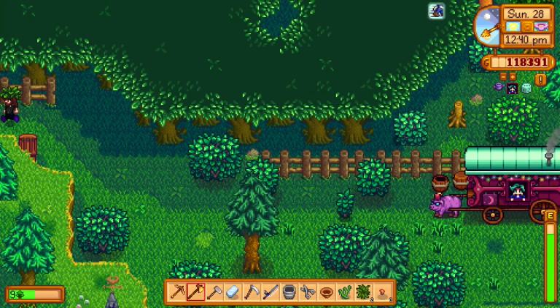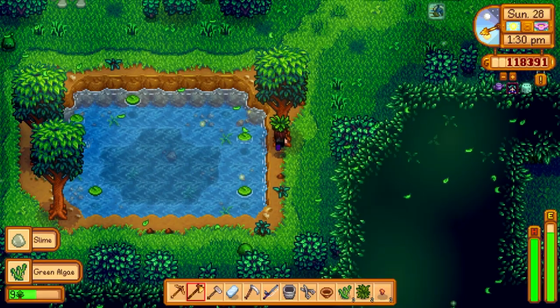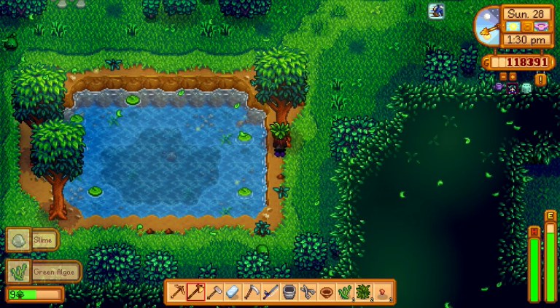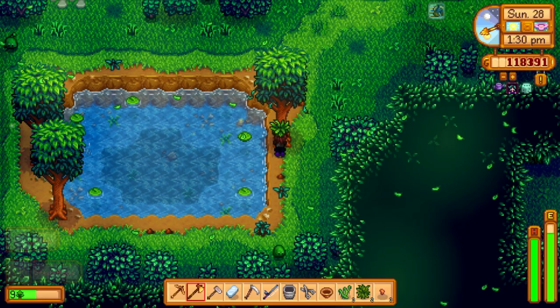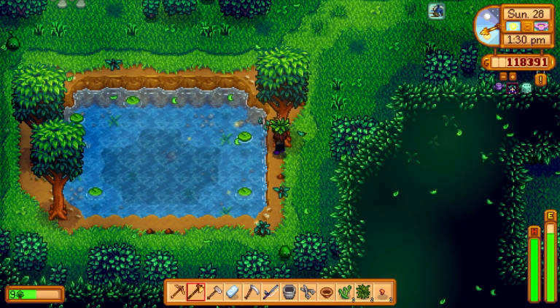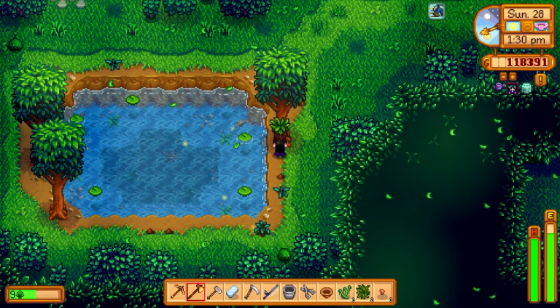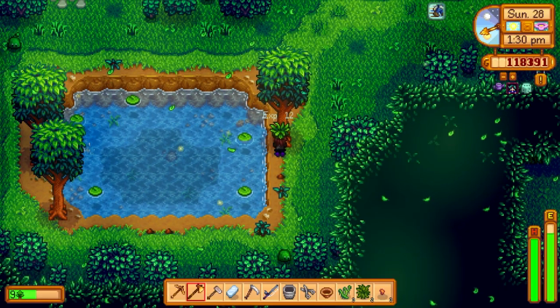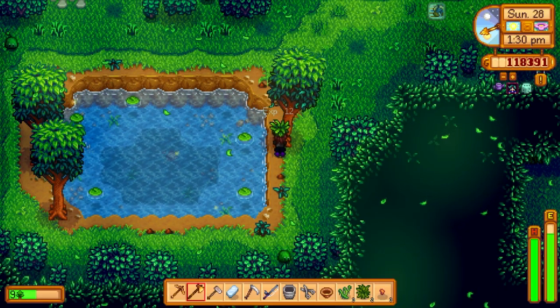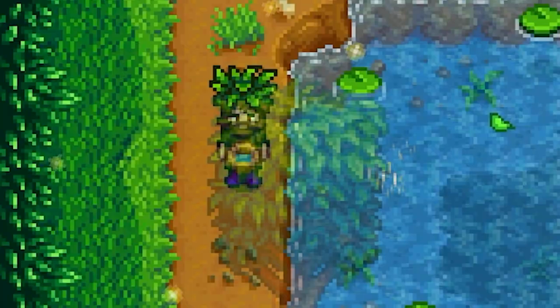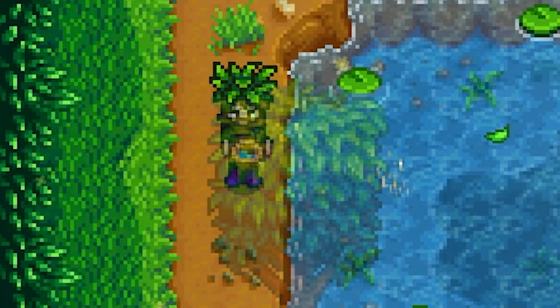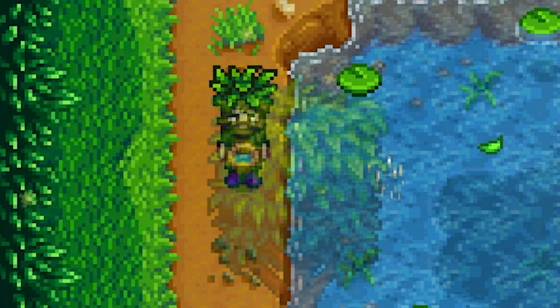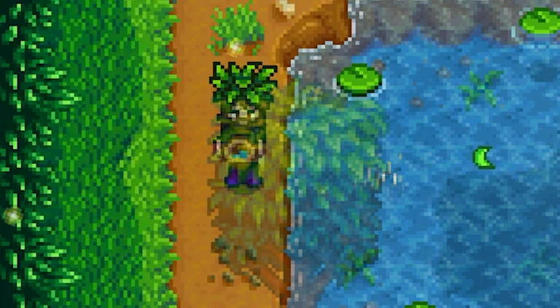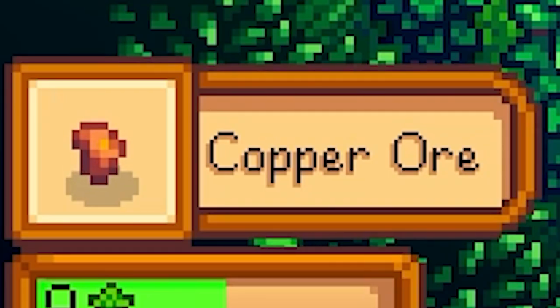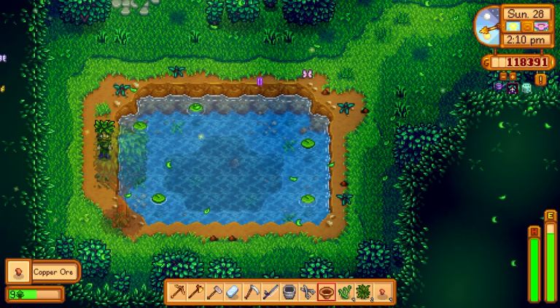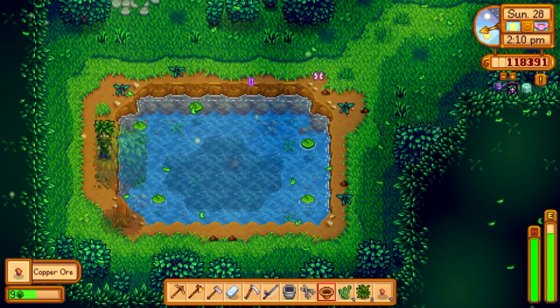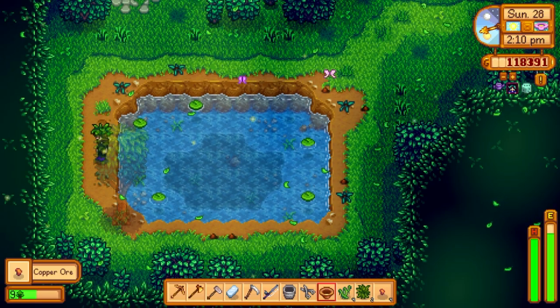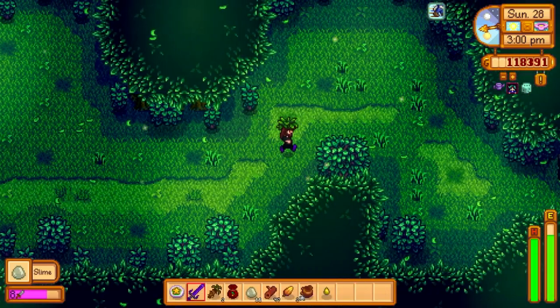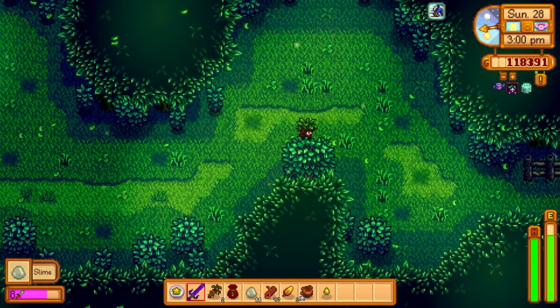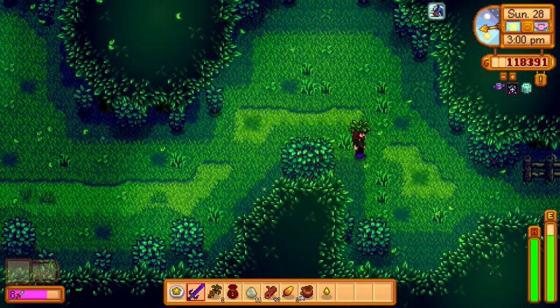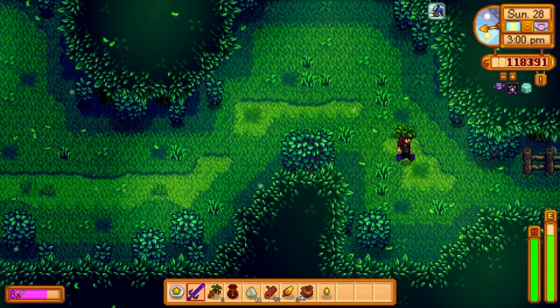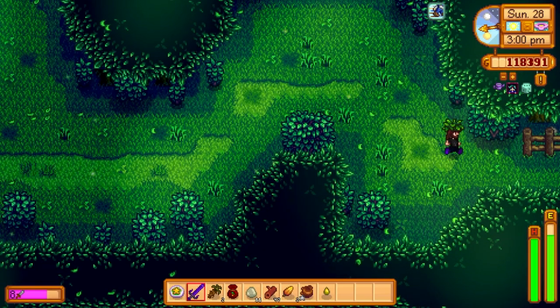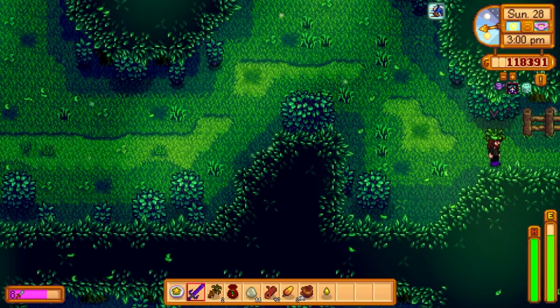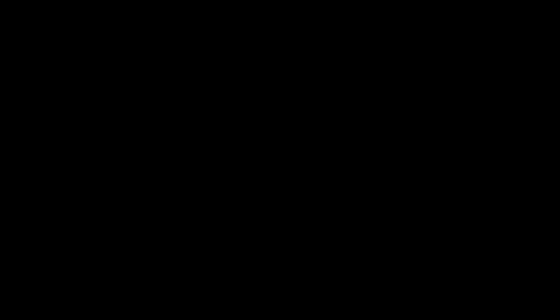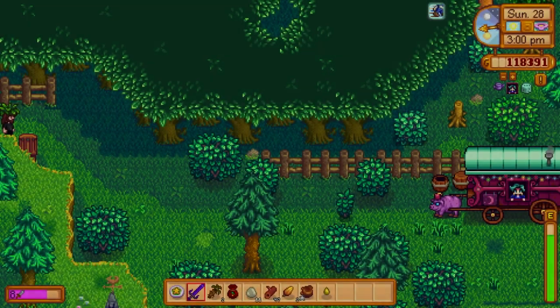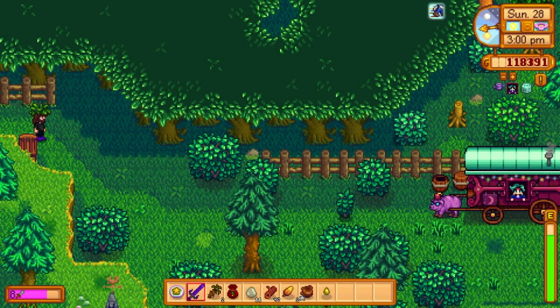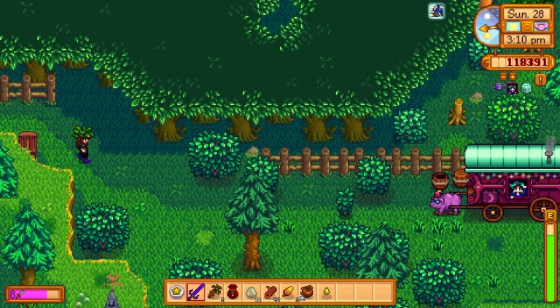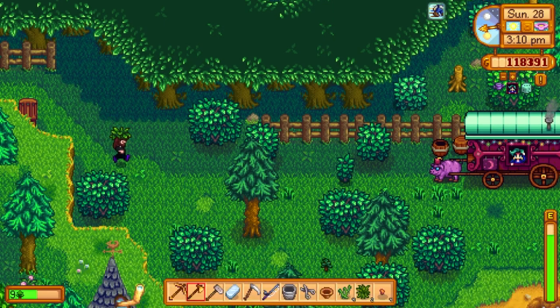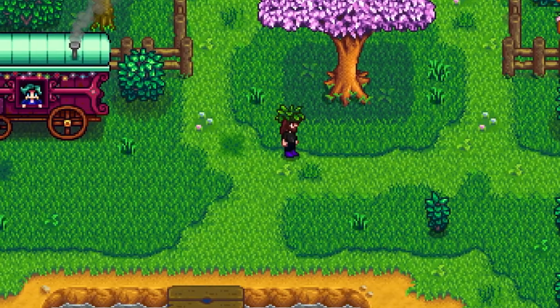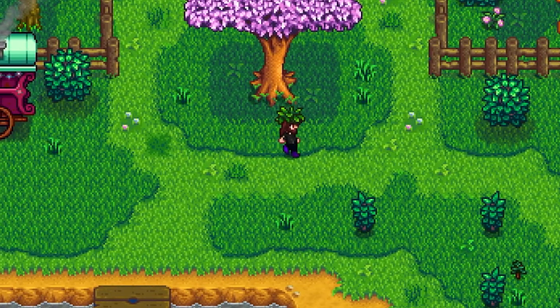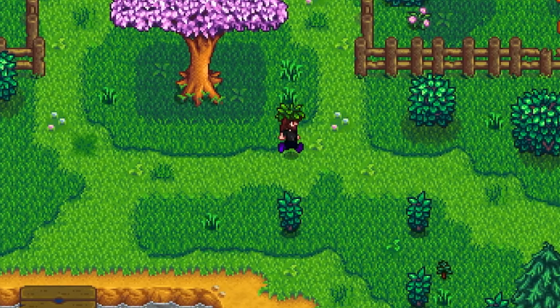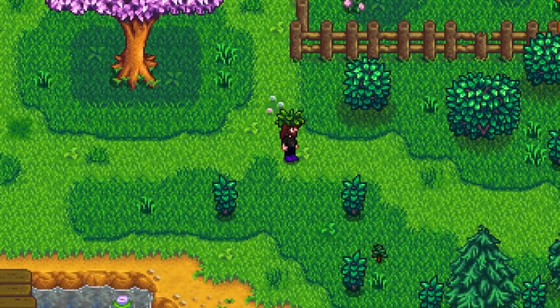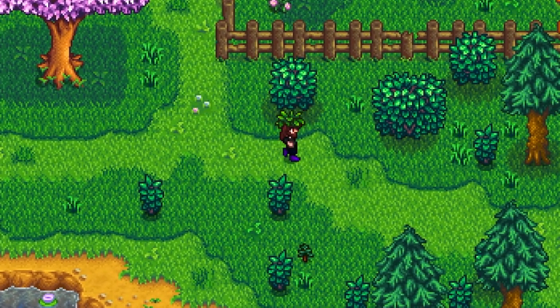Our trees are done — we should have enough wood. There's something to pan over here — one copper ore. We got 47 pieces of hardwood; I think that's going to be enough. Let's collect the rest of that hardwood.